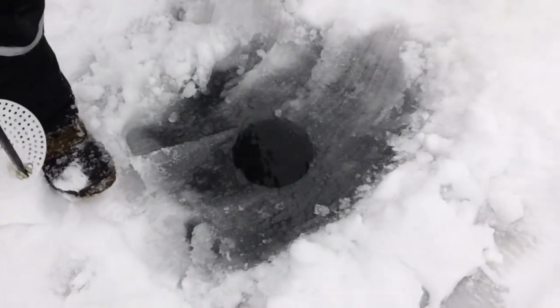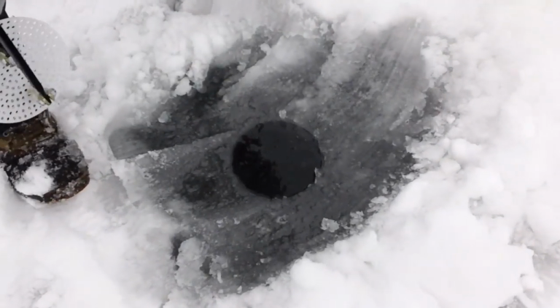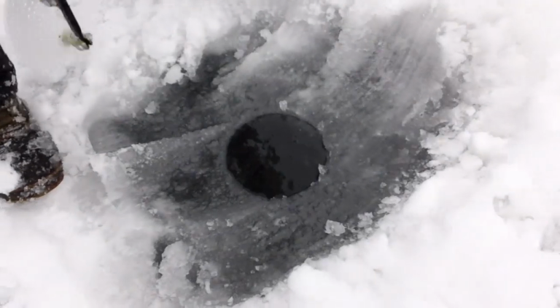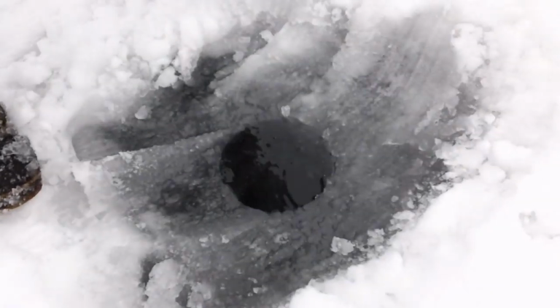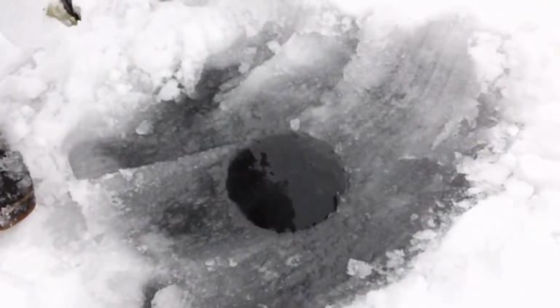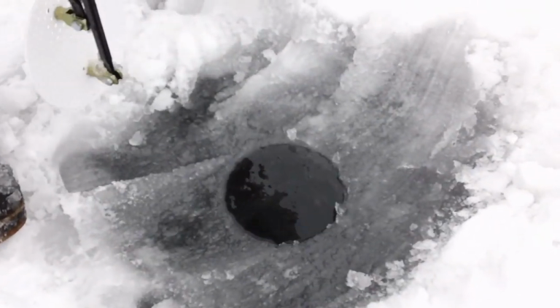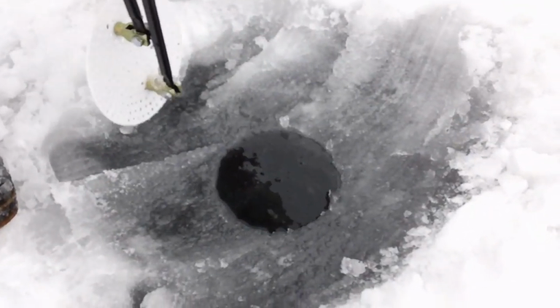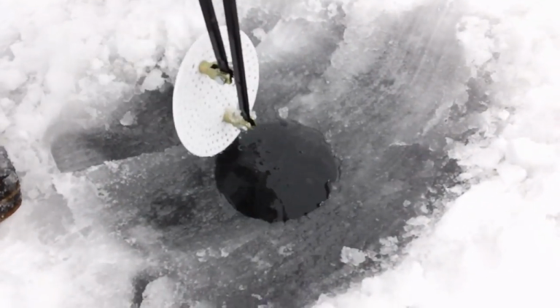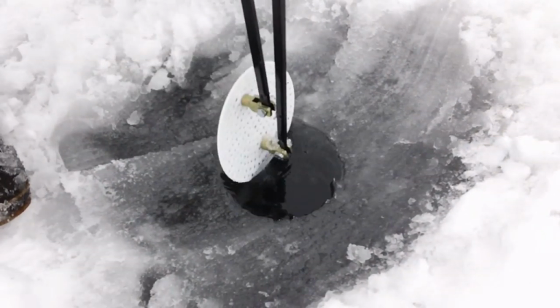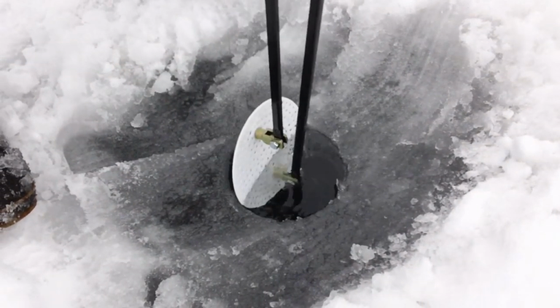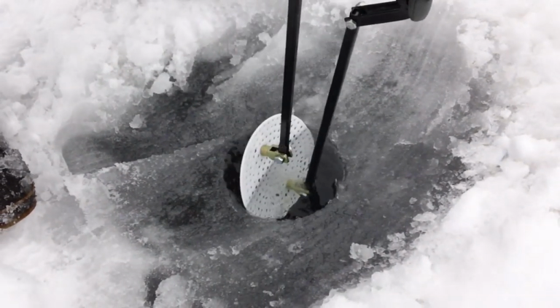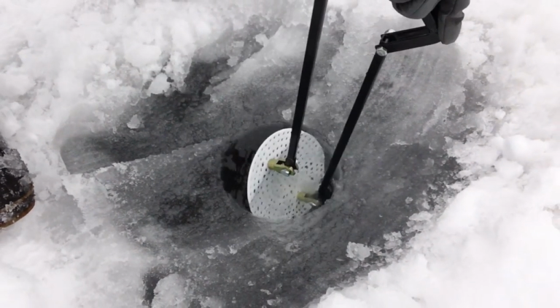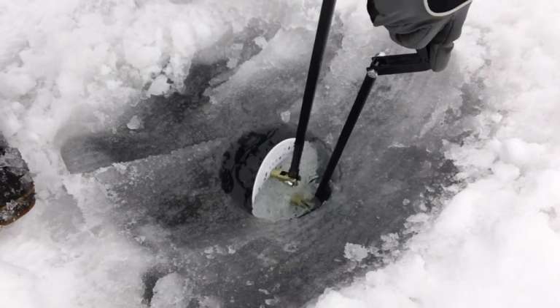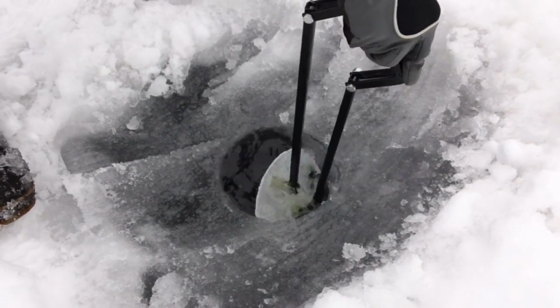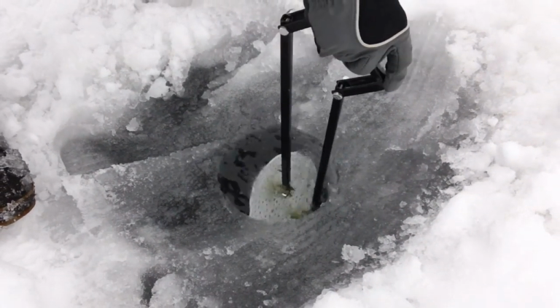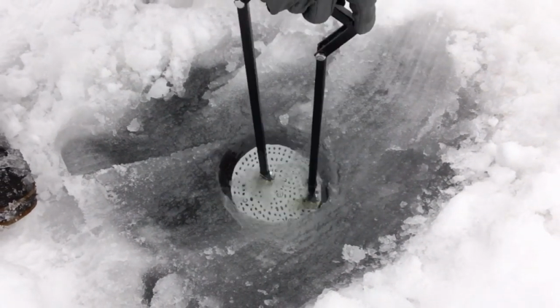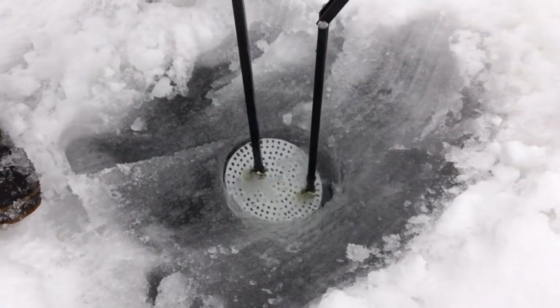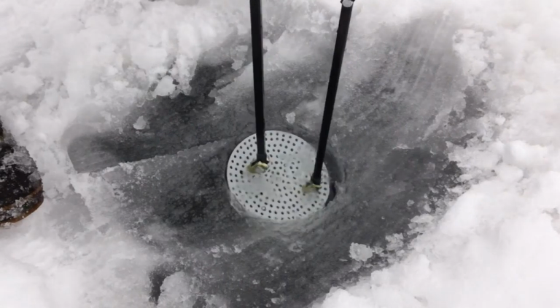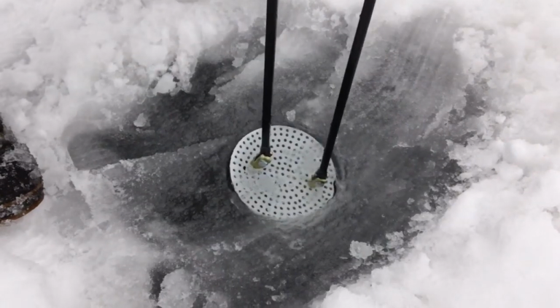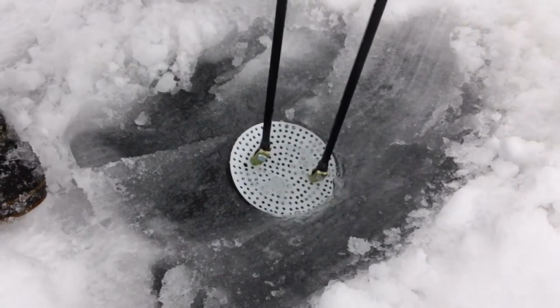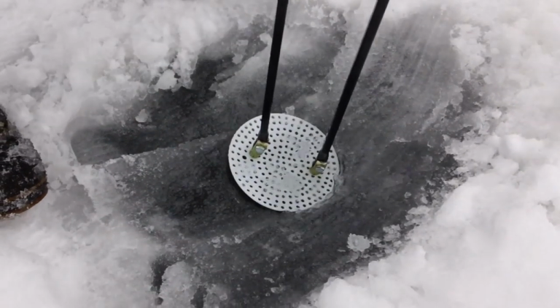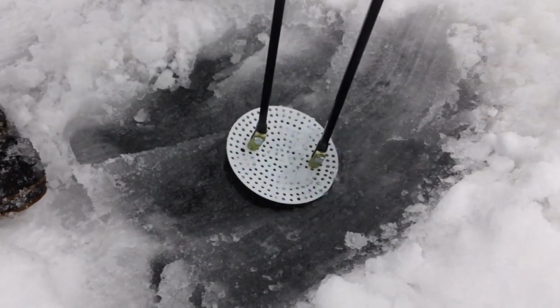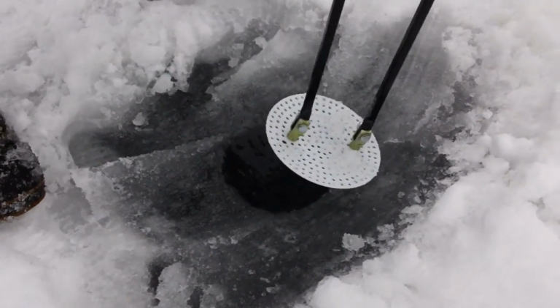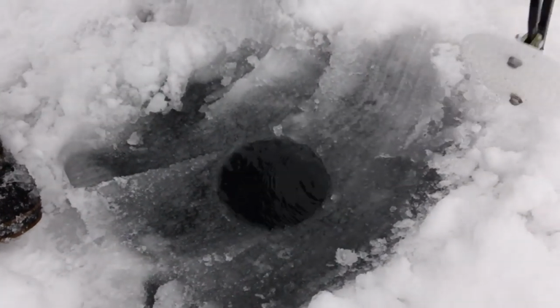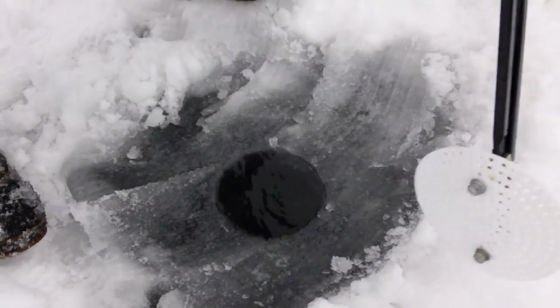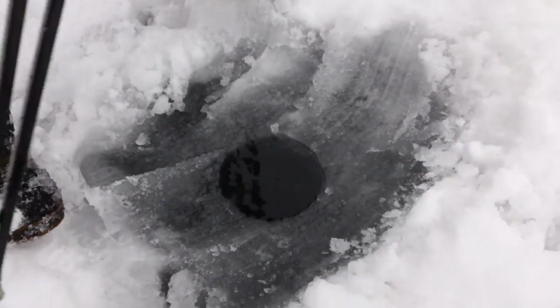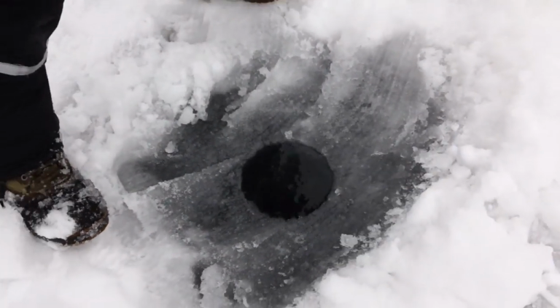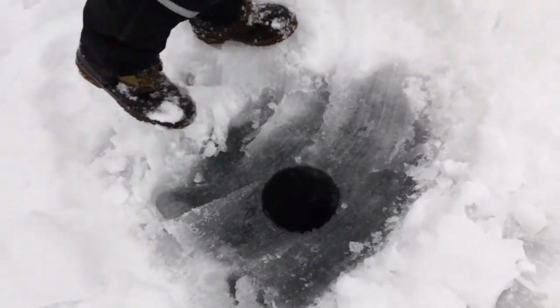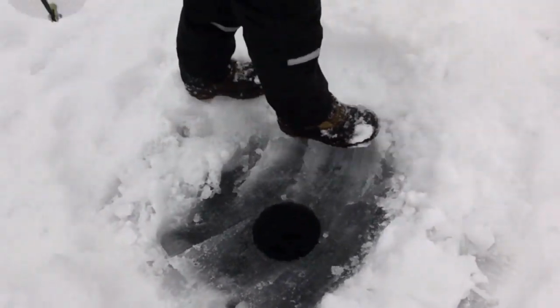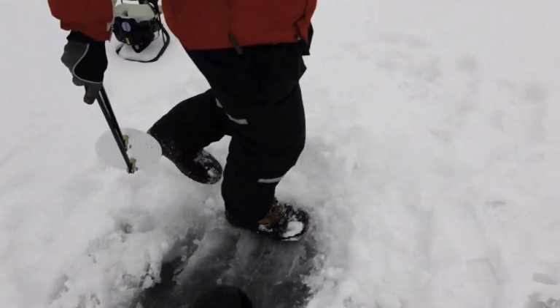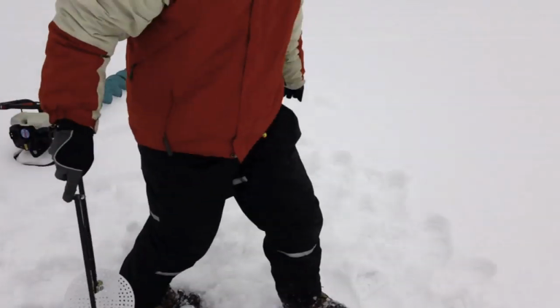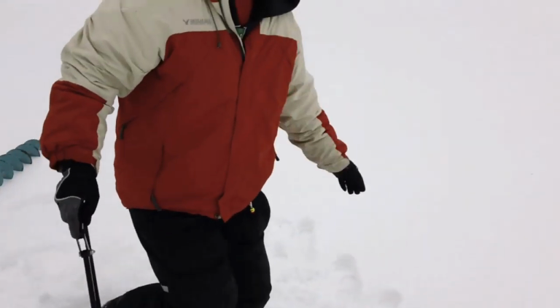There we go — pretty clean hole. If you want to finish it out just a little bit more, if there's anything else you don't want in there, it's just as simple as that. Move on to the next one.